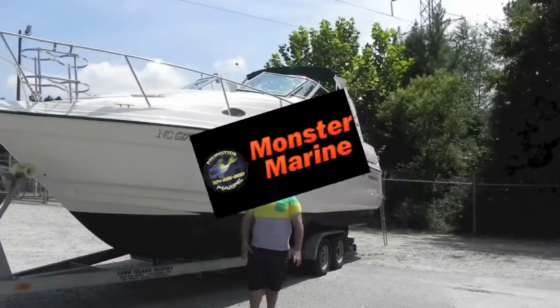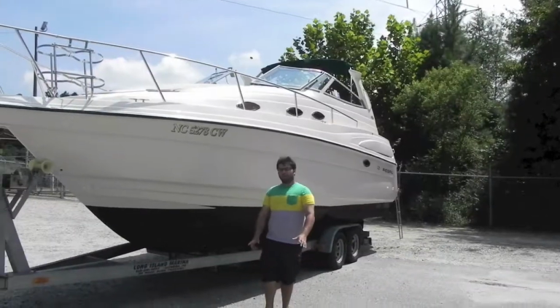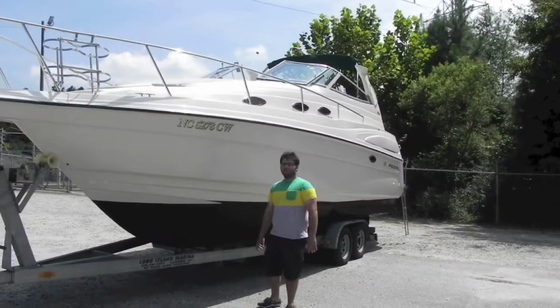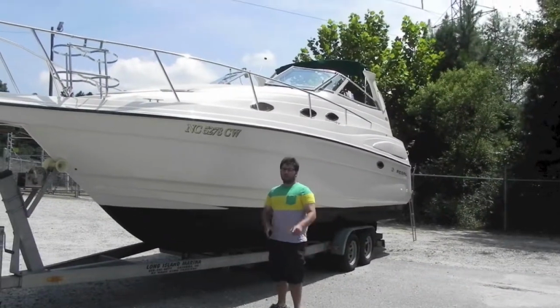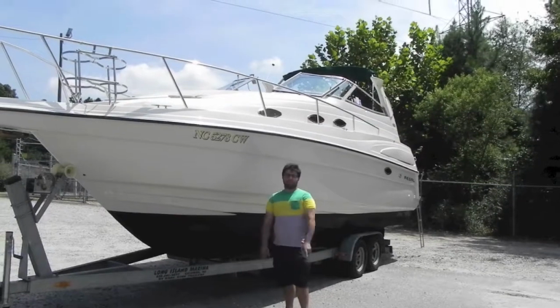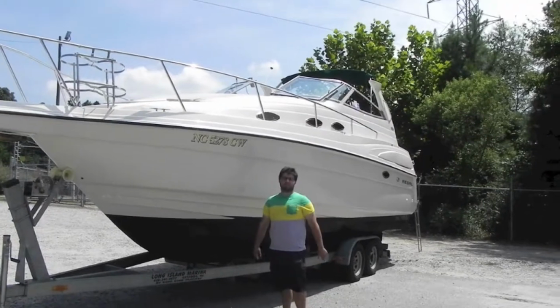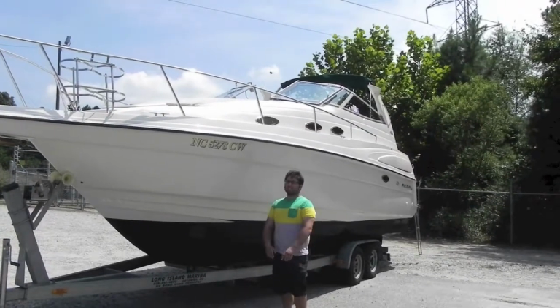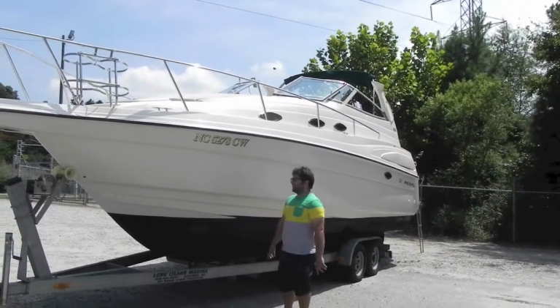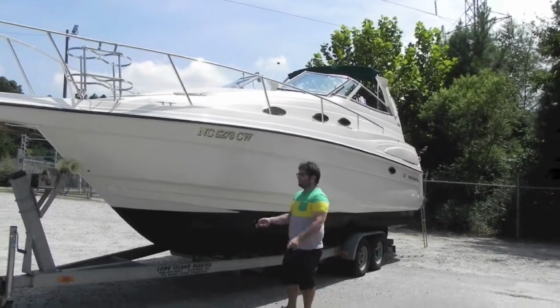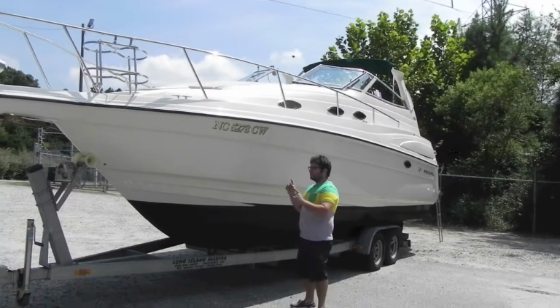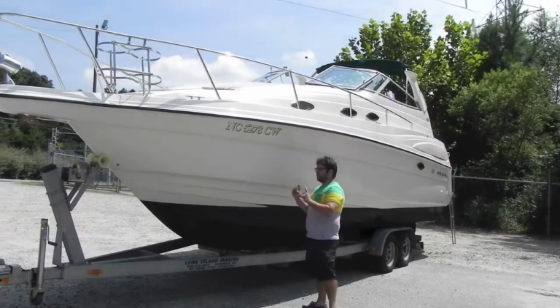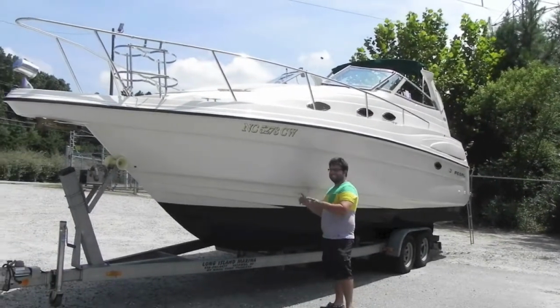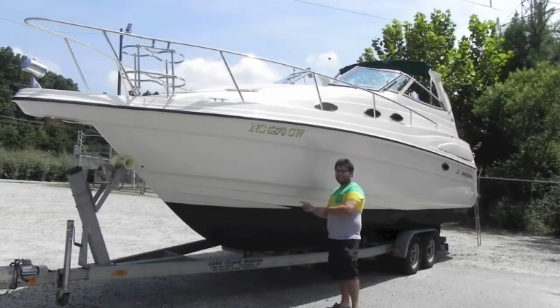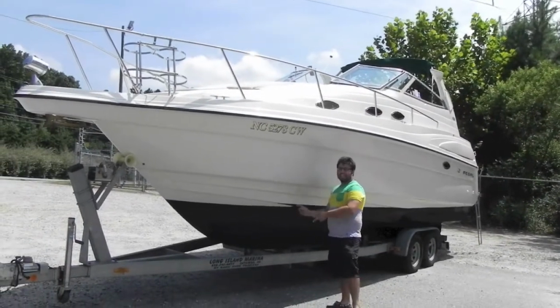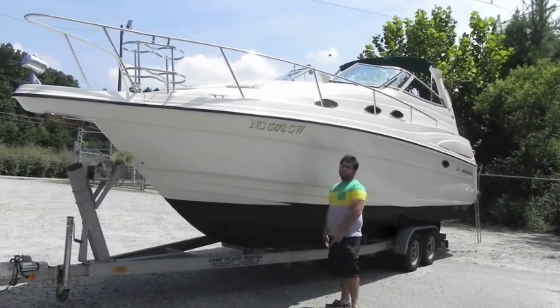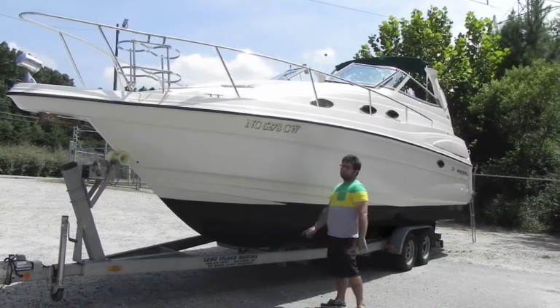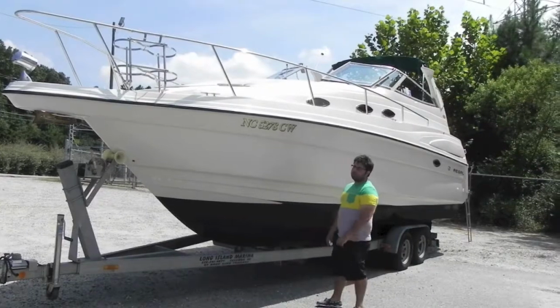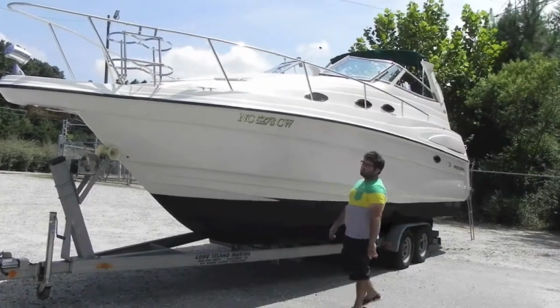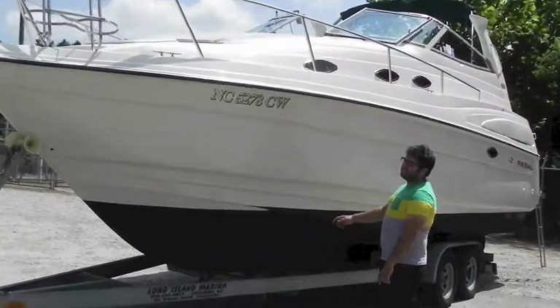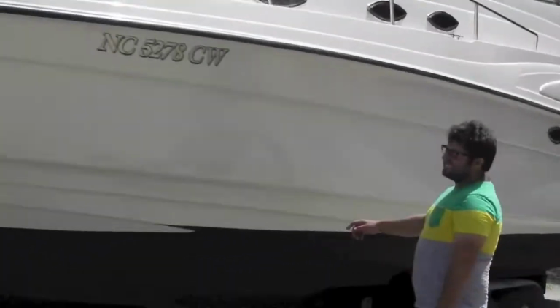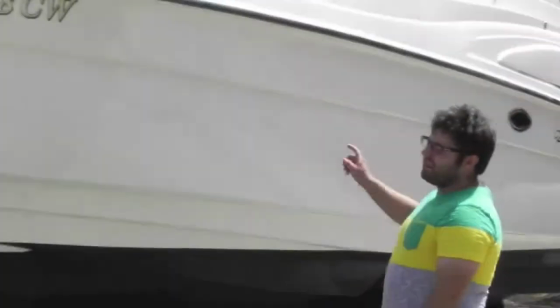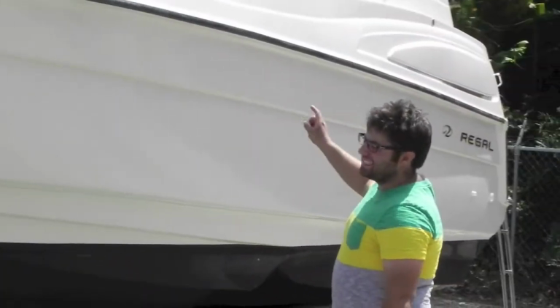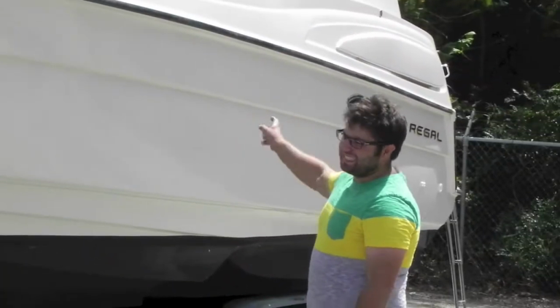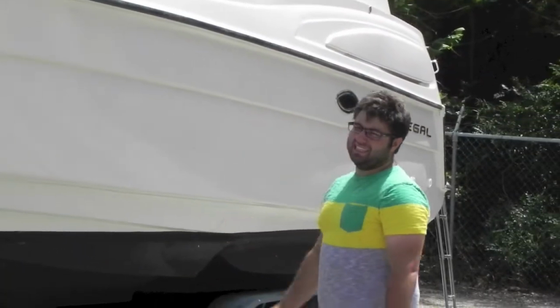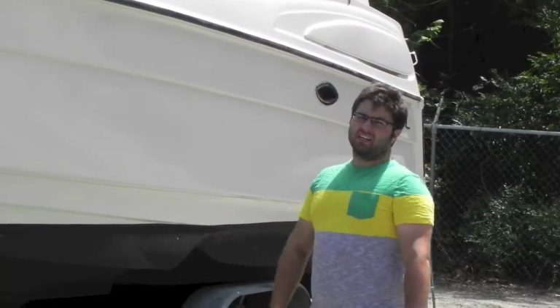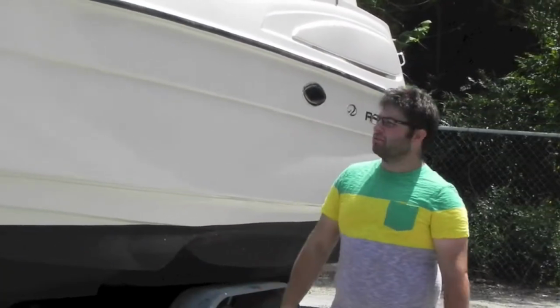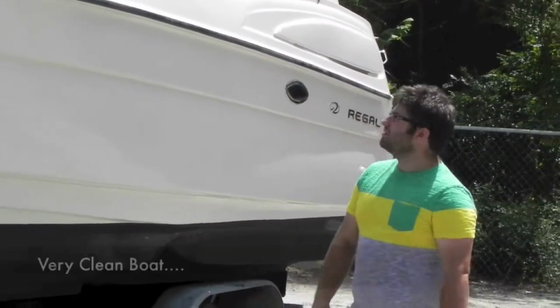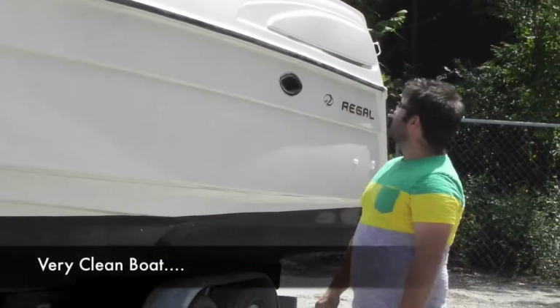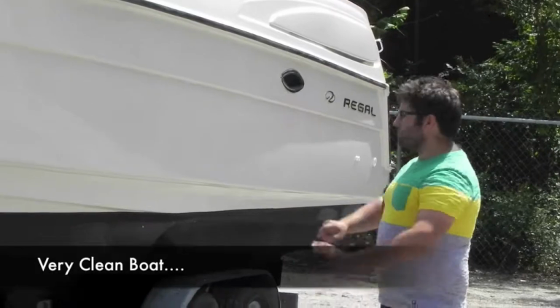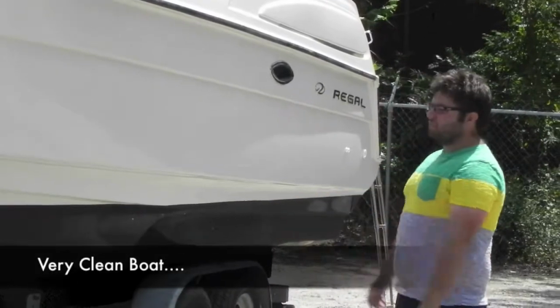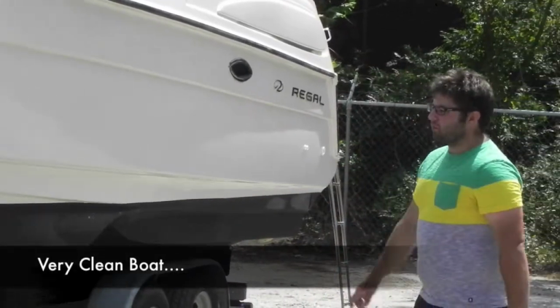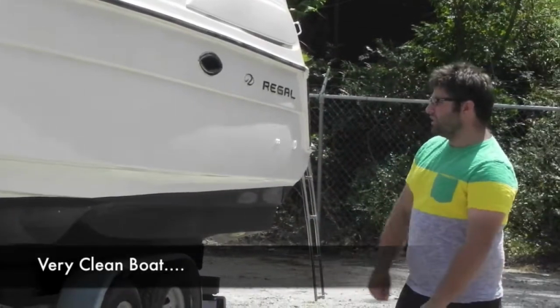Alright folks, we're back from Monster Marine. Today we have a 1998 Regal 2760 Commodore. It's a really nice boat, really clean.